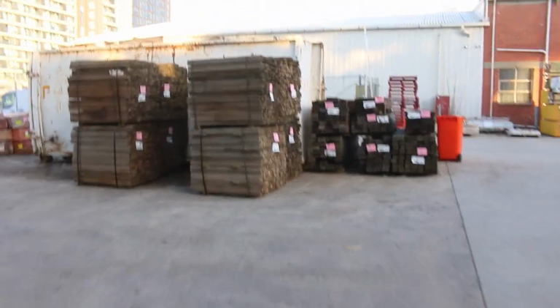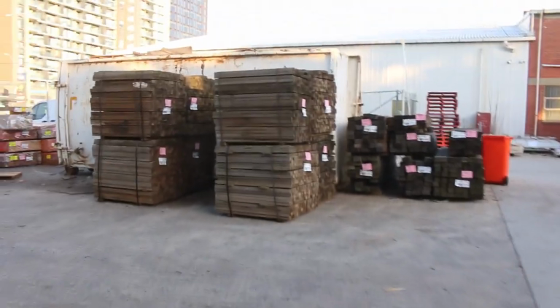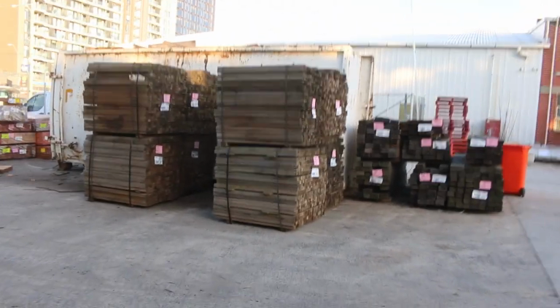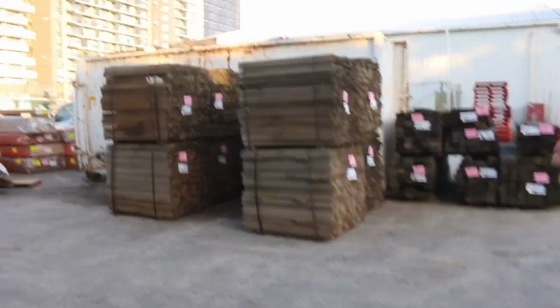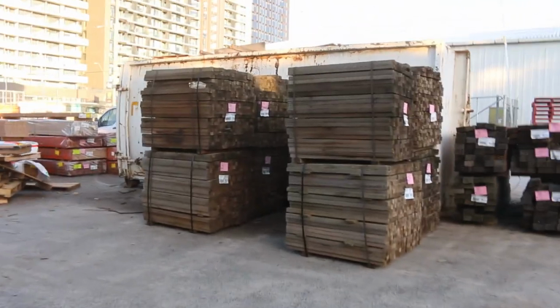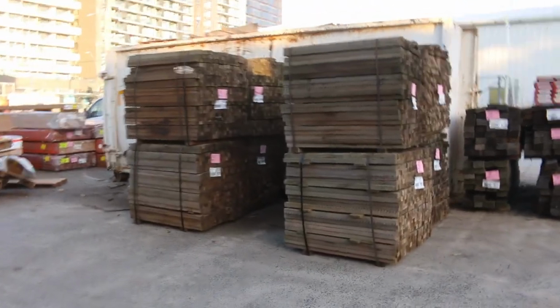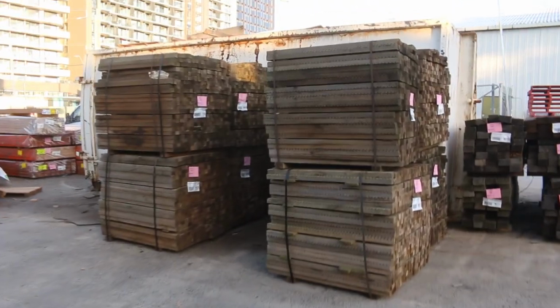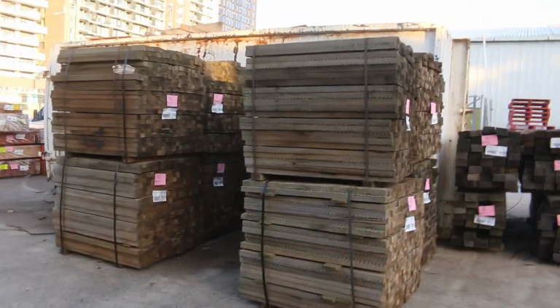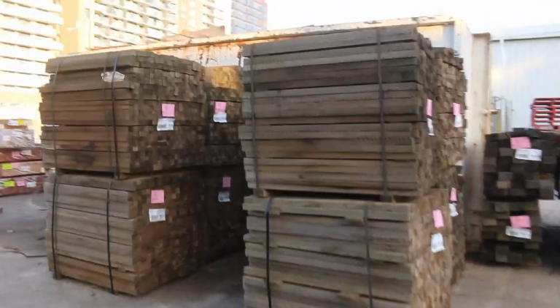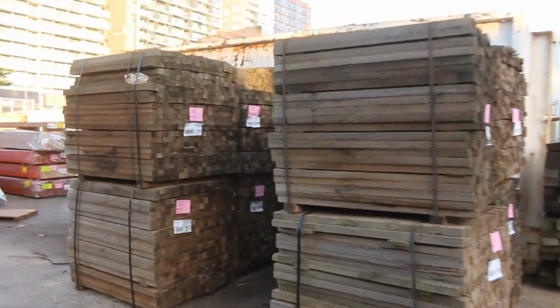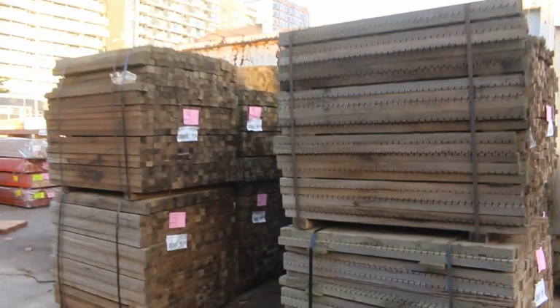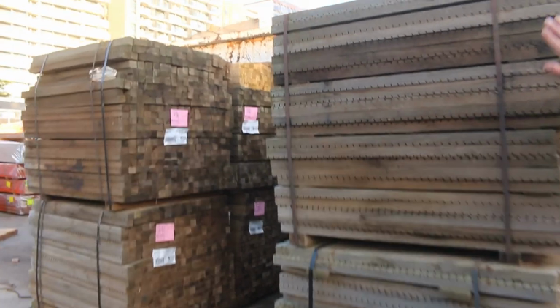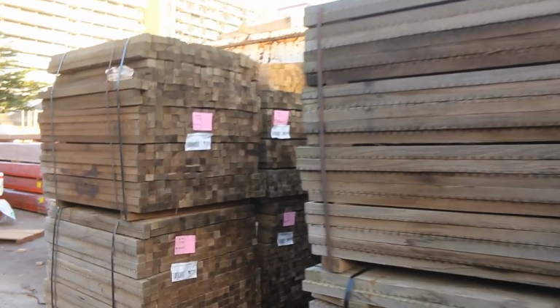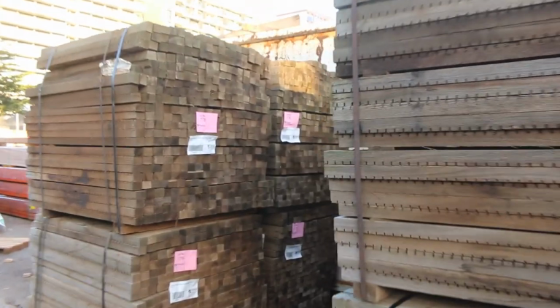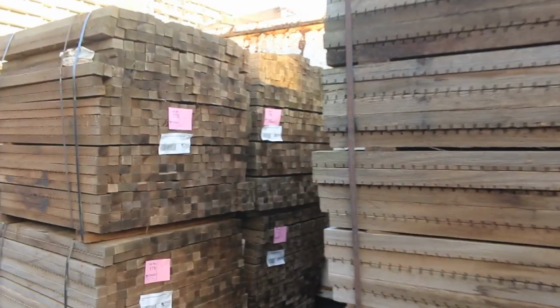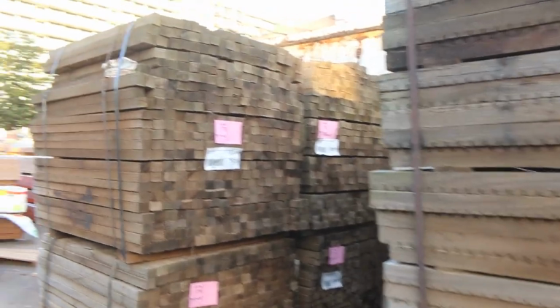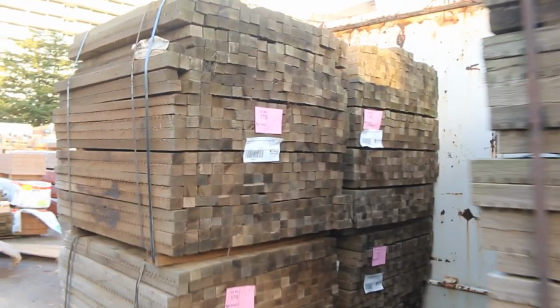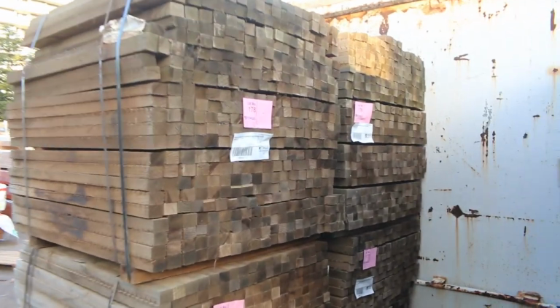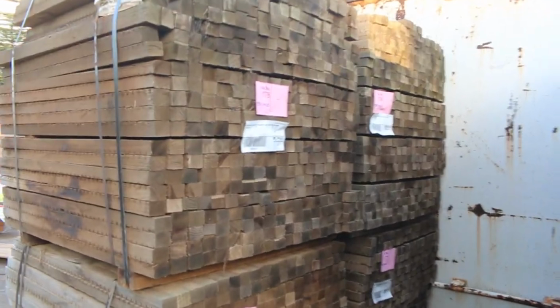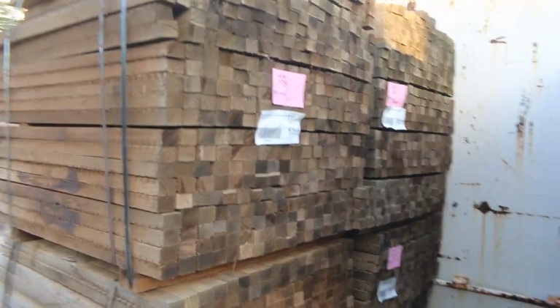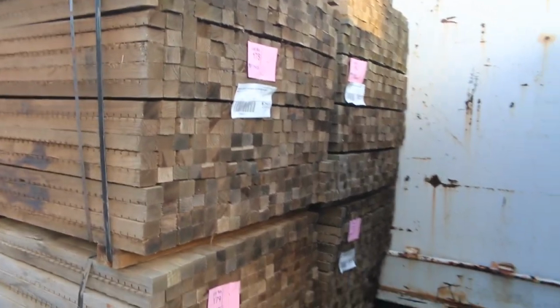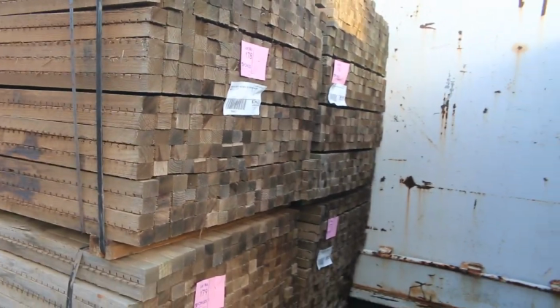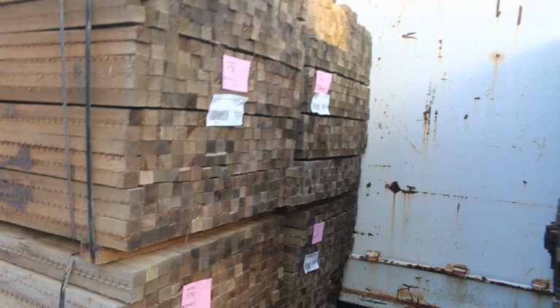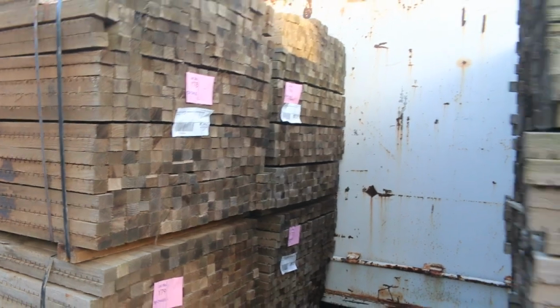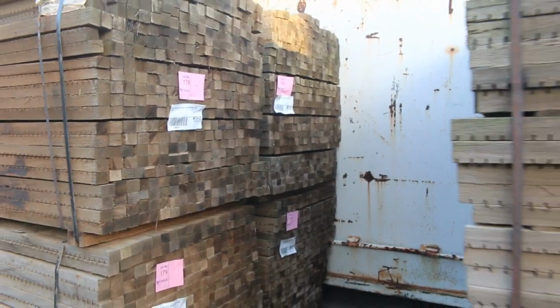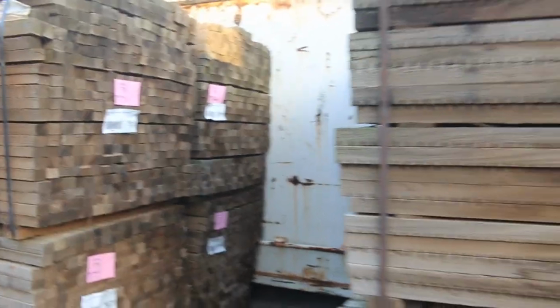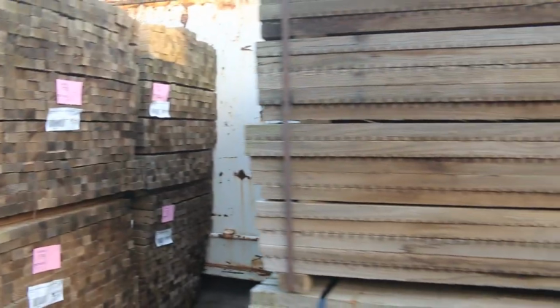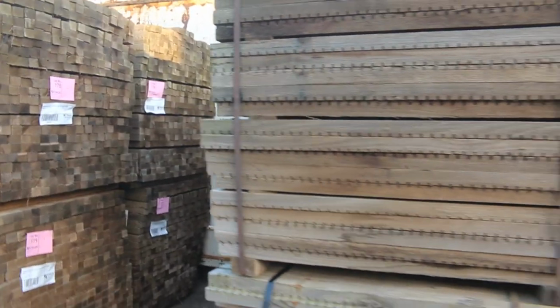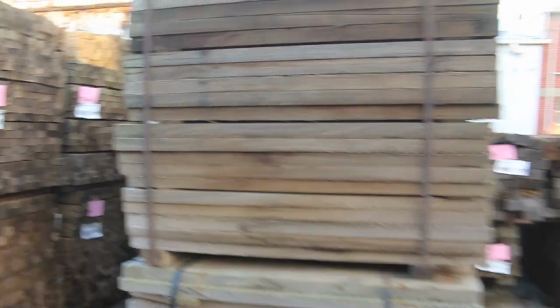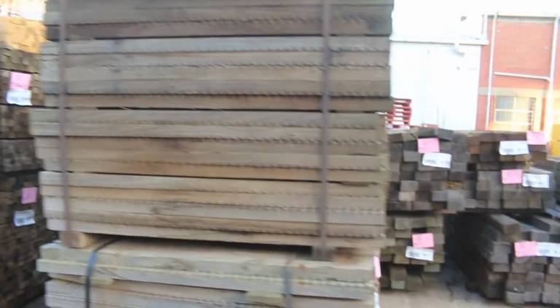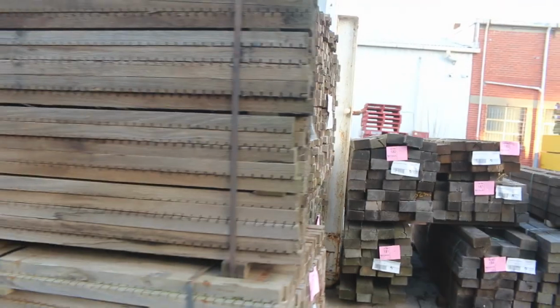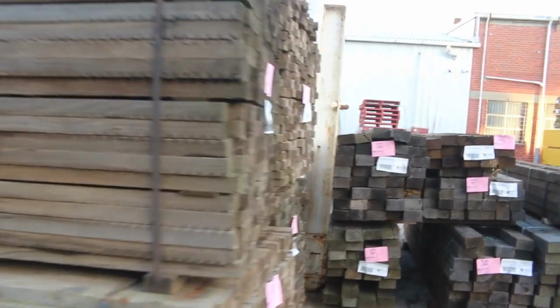Just quickly over this side, we've got 8 packs of fence droppers in here for wire fences. Unreserved stock, hardwood, H3 treated for external use — so they'll be fine for fence droppers for any rural properties.